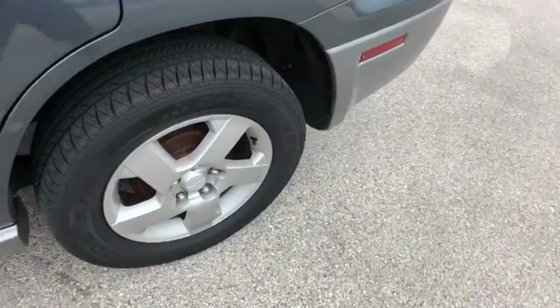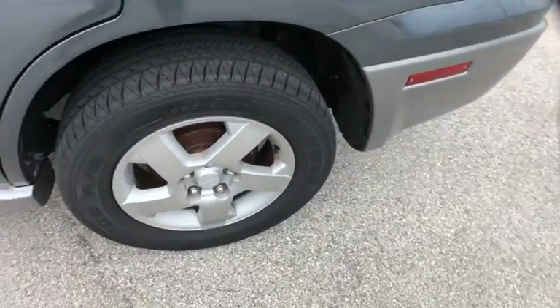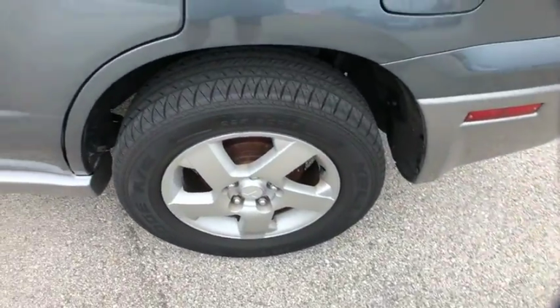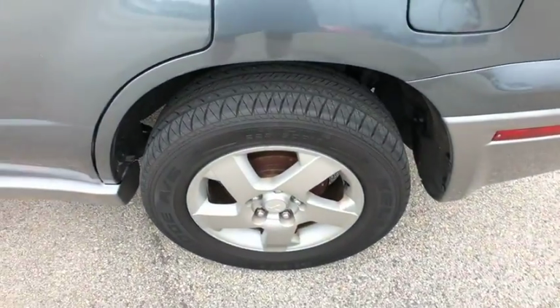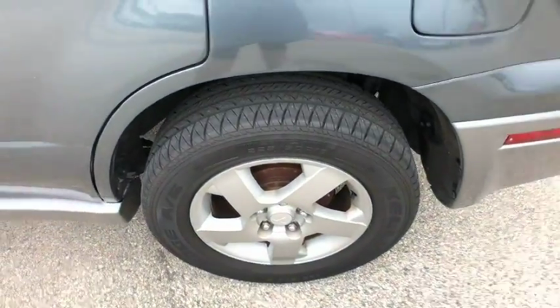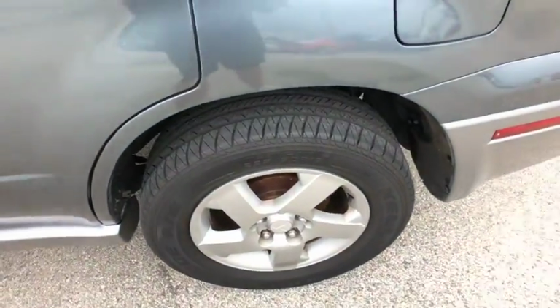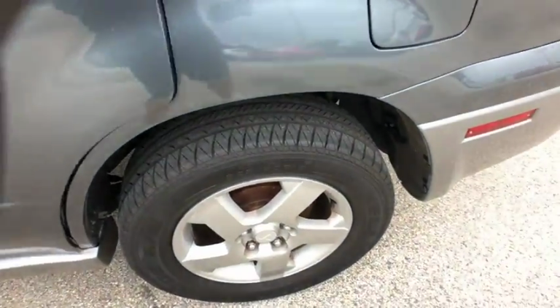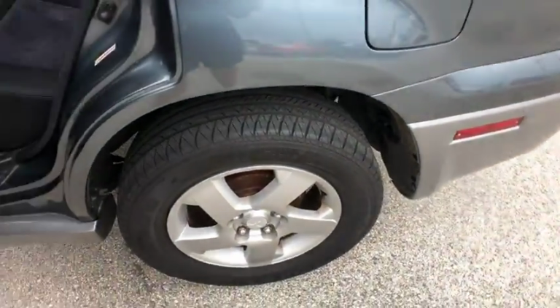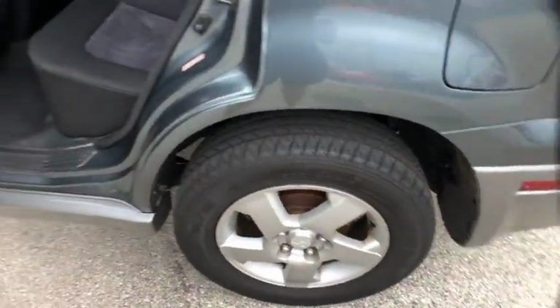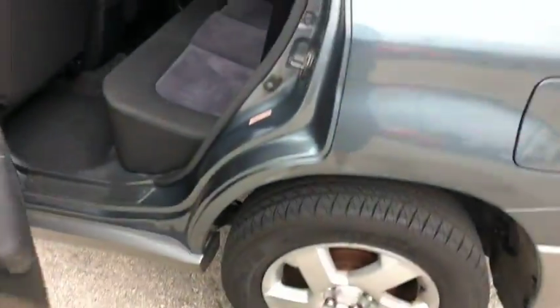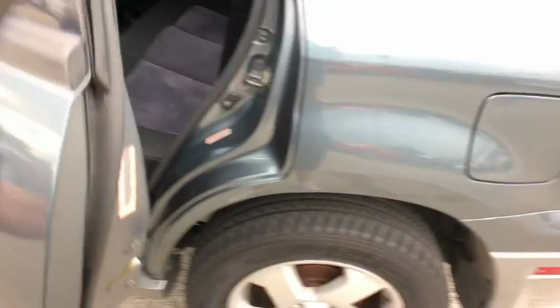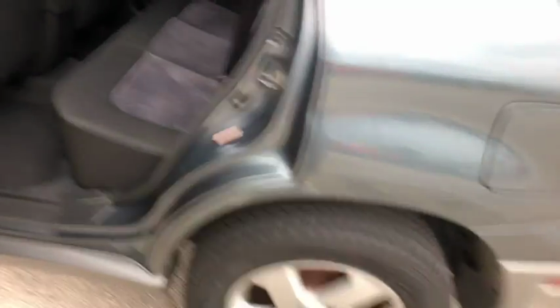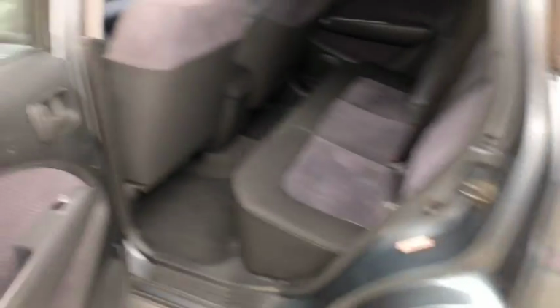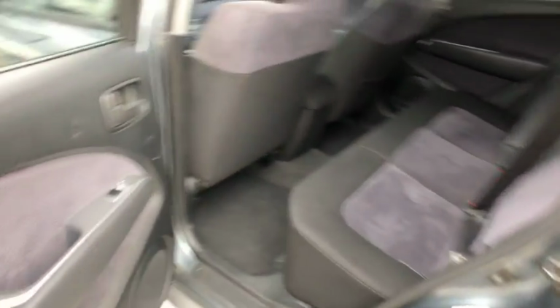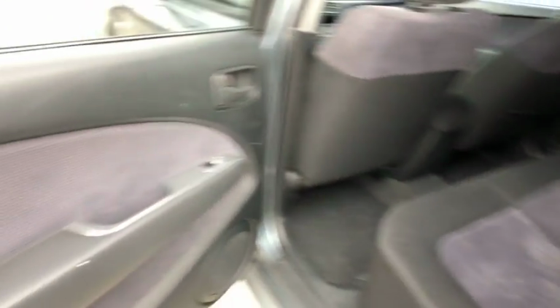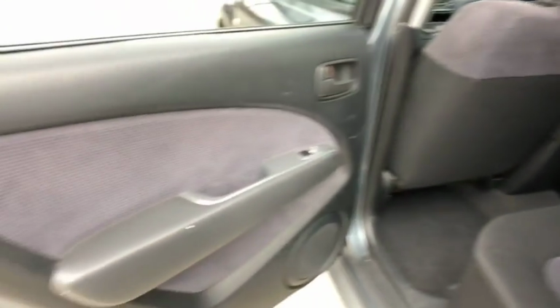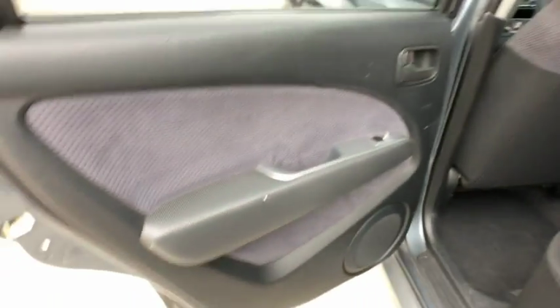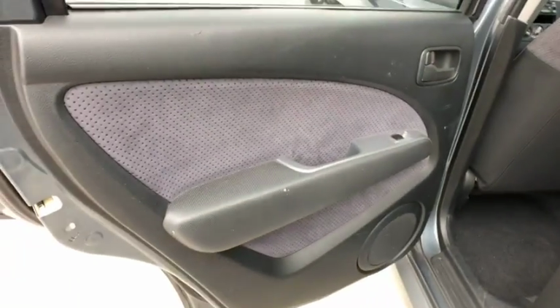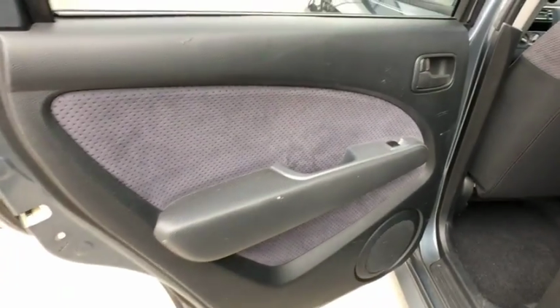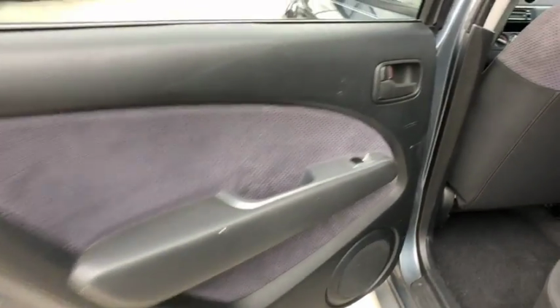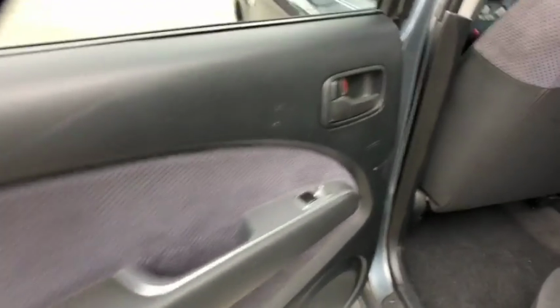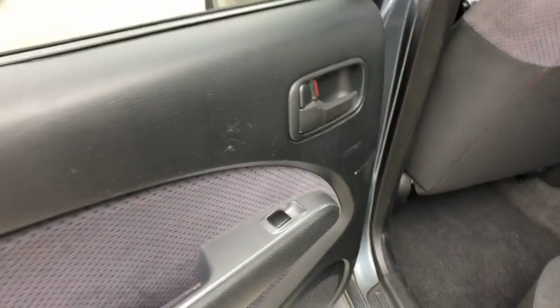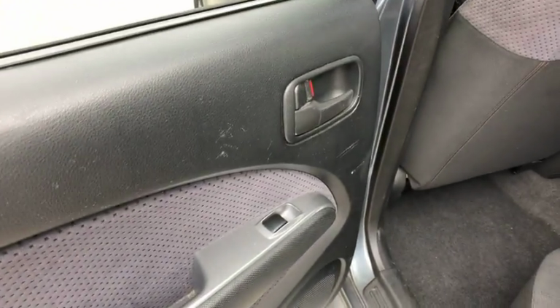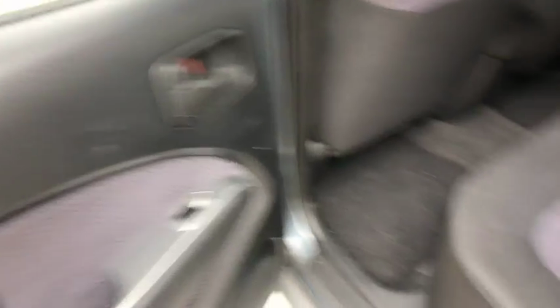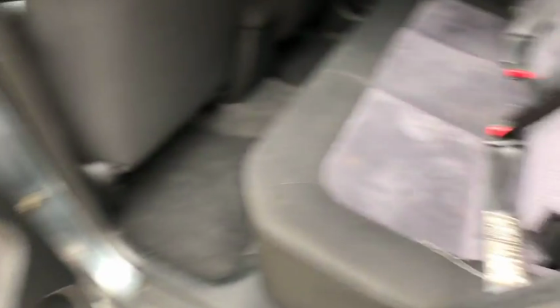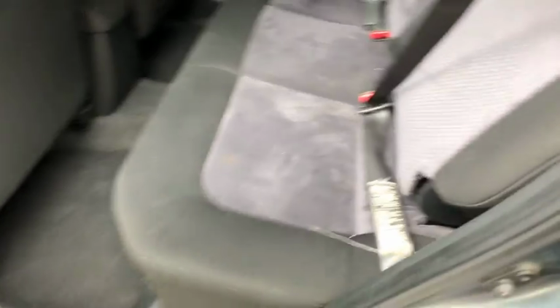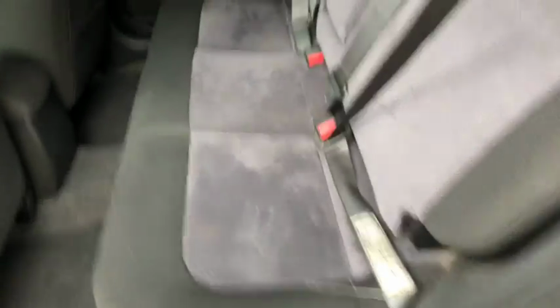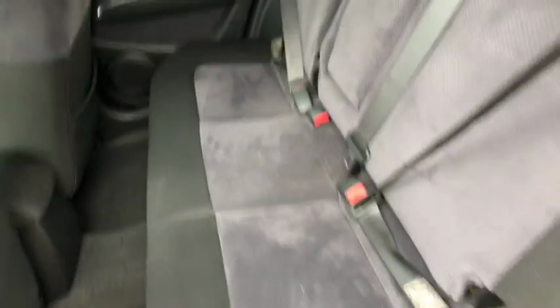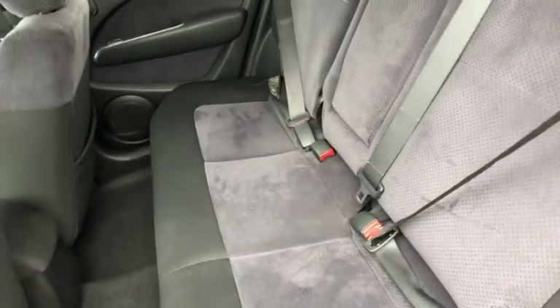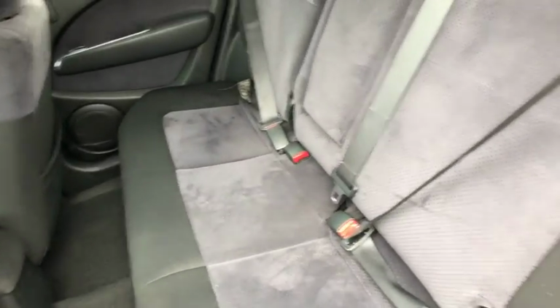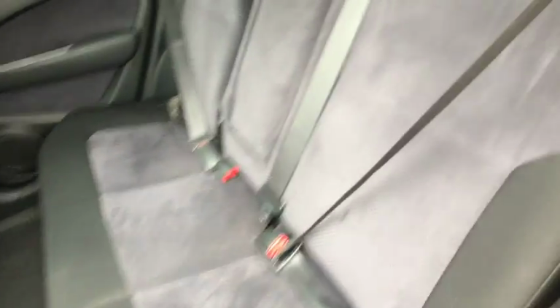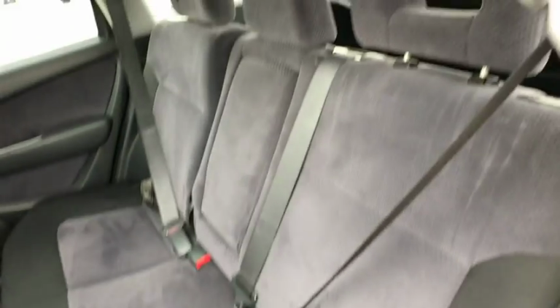Leather-wrapped steering wheel. Dual airbags. Power steering. Center armrest. Power windows. Fog lights. CD player. Rear window defroster. Remote keyless entry. Tachometer.